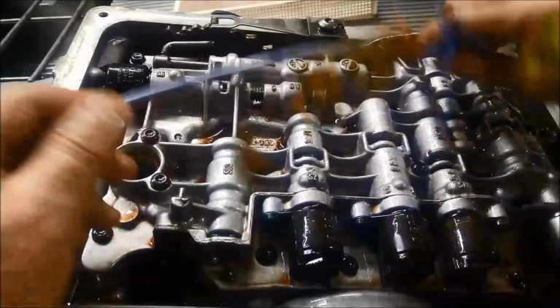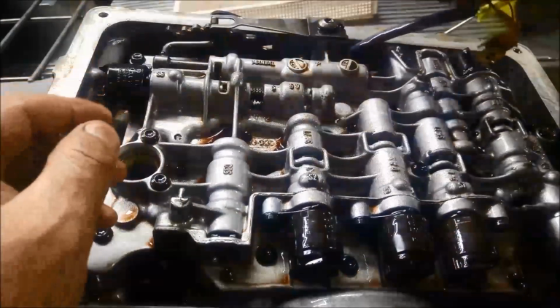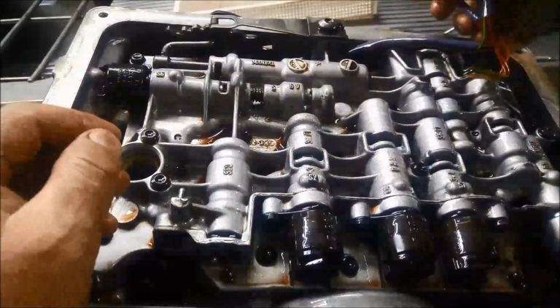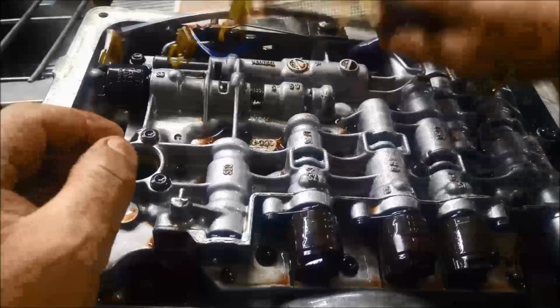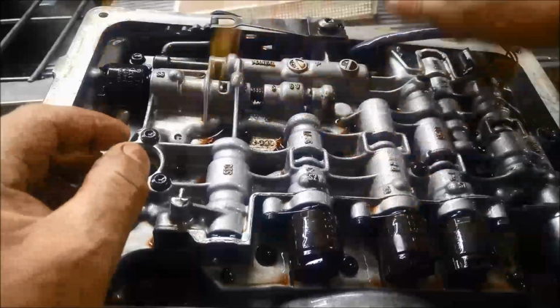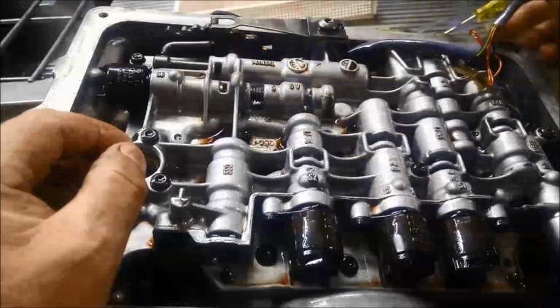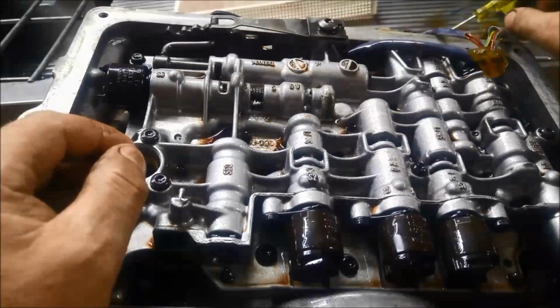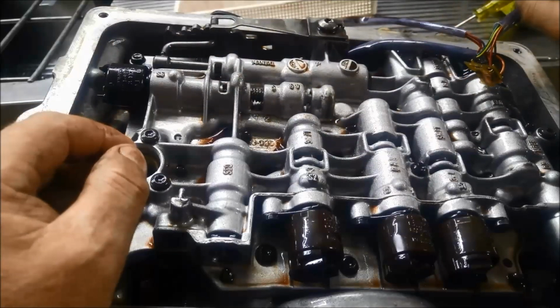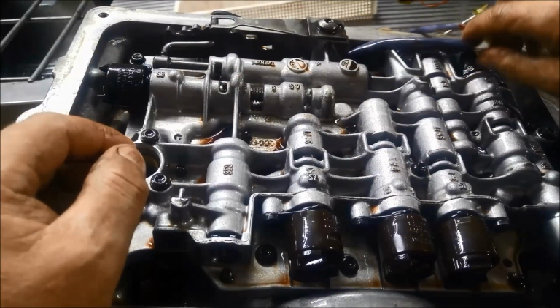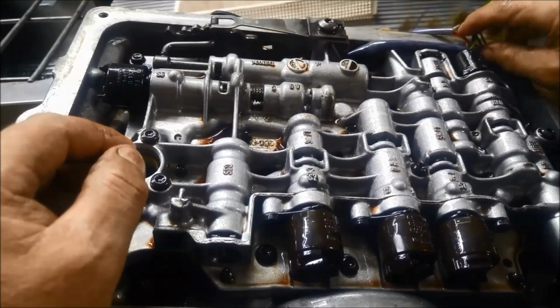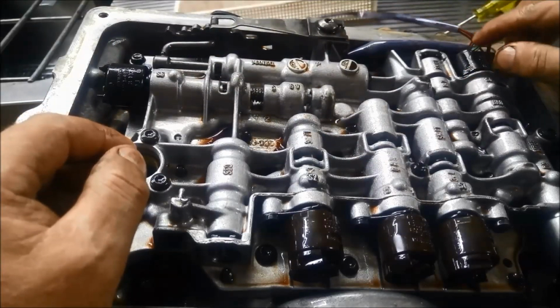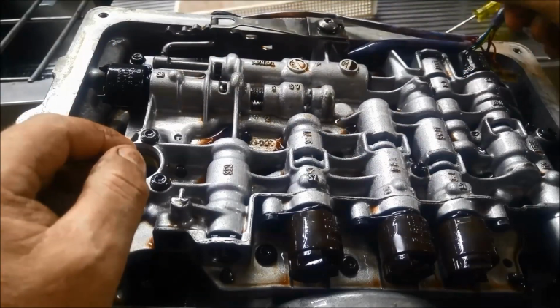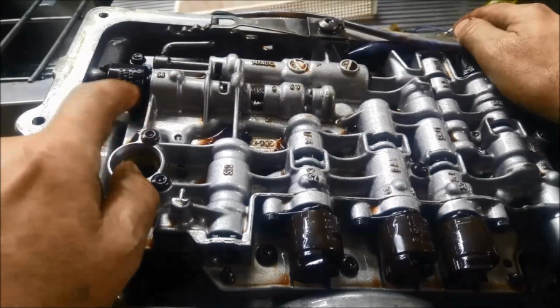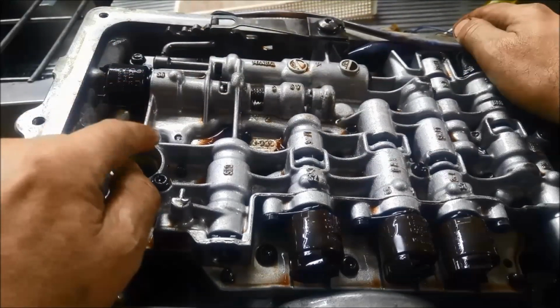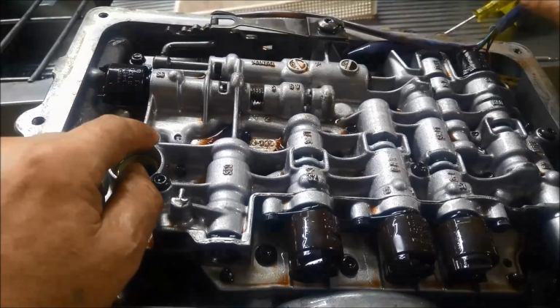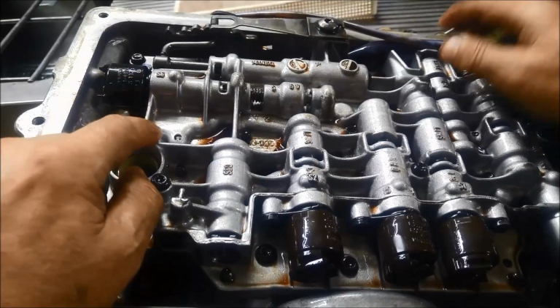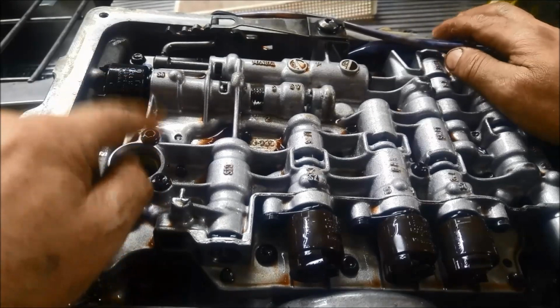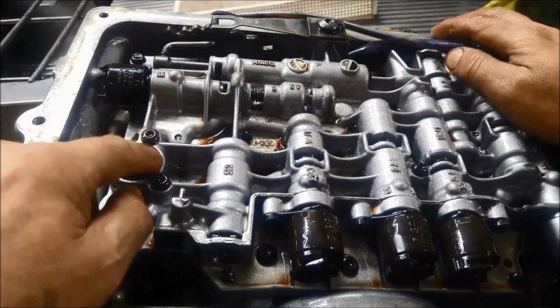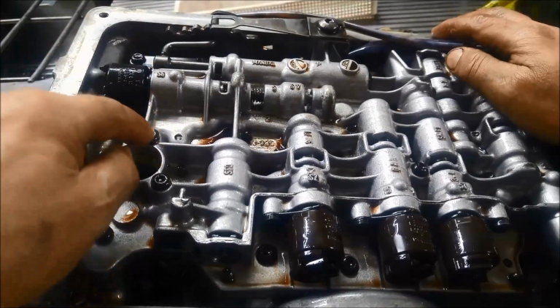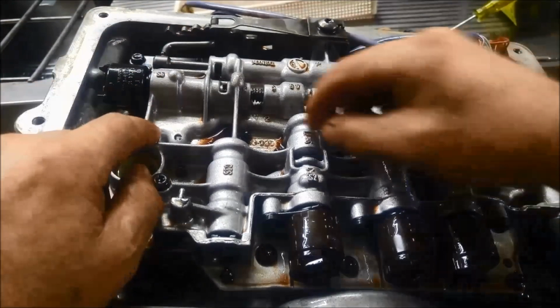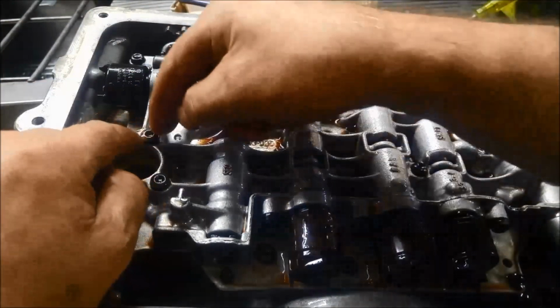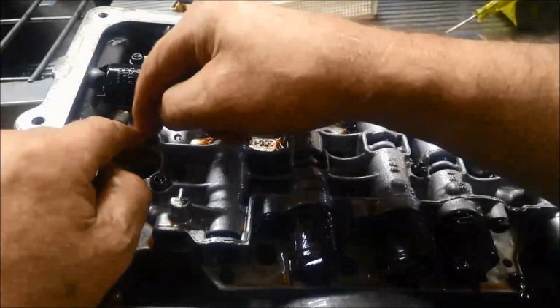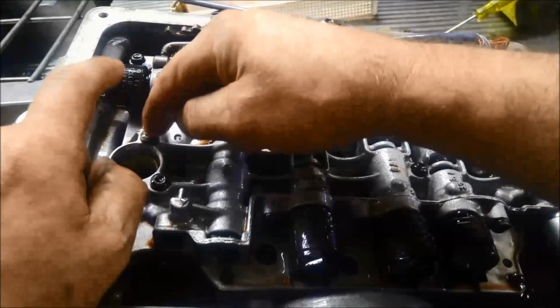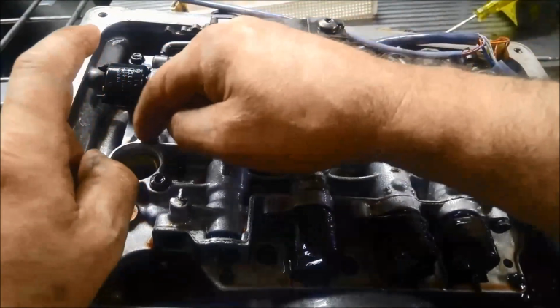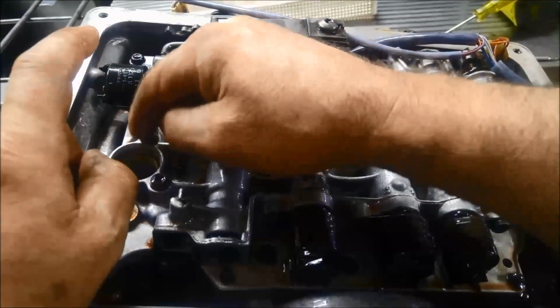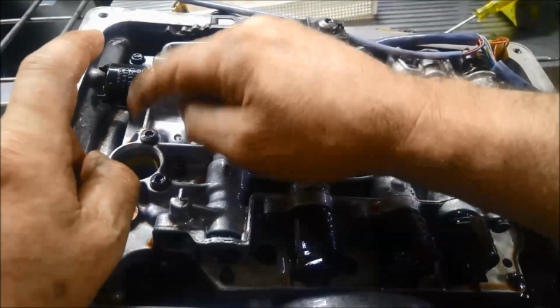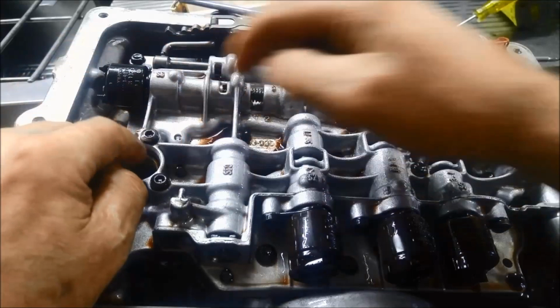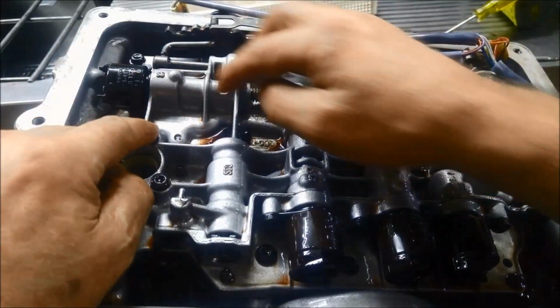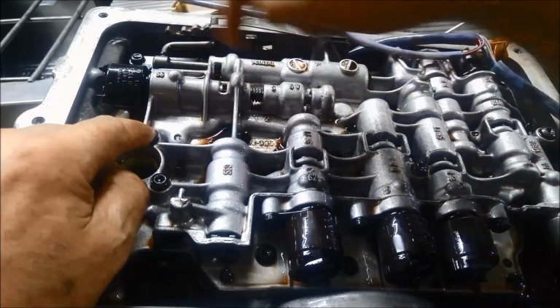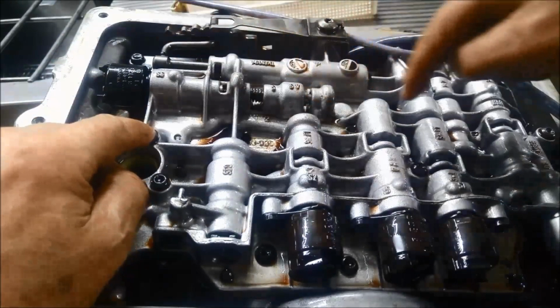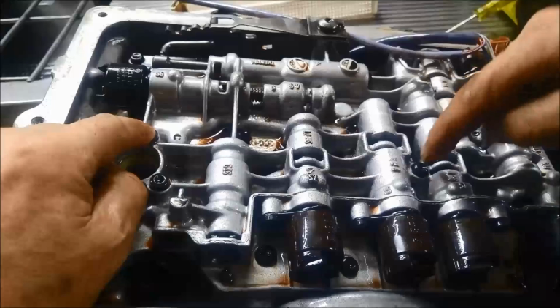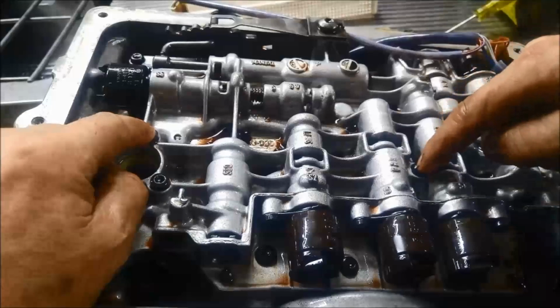Loom's off, we can just put that out of the way. A lot of people get a rattle gun to undo these — that'll actually strip these inside hexes. These are all T30s.